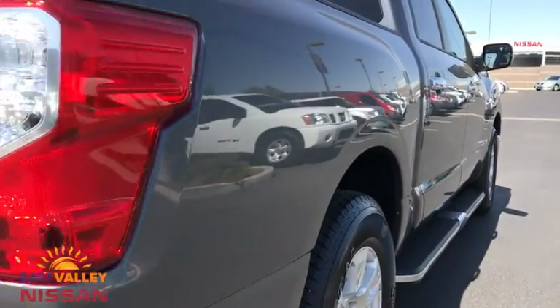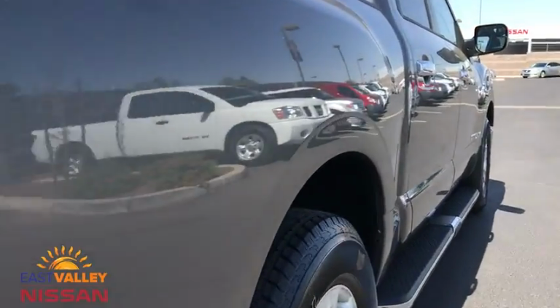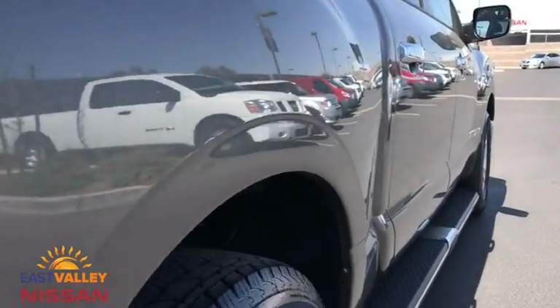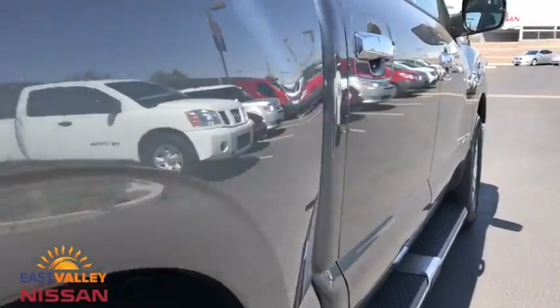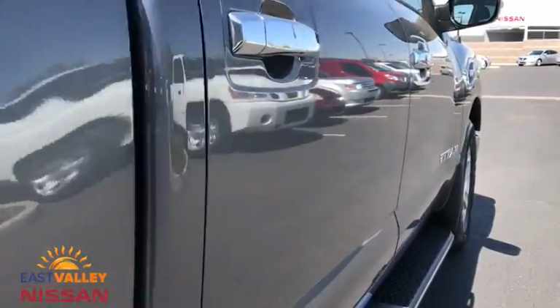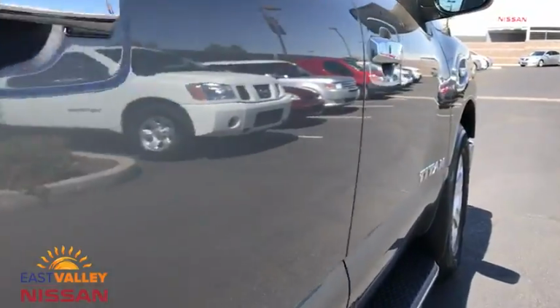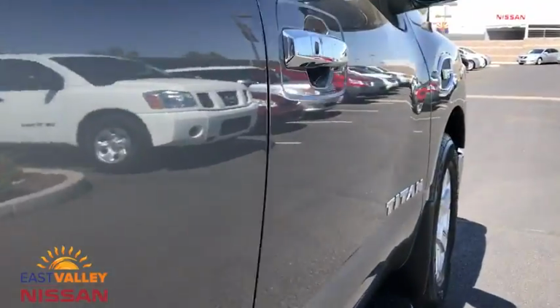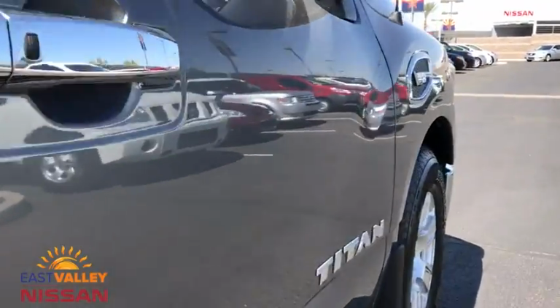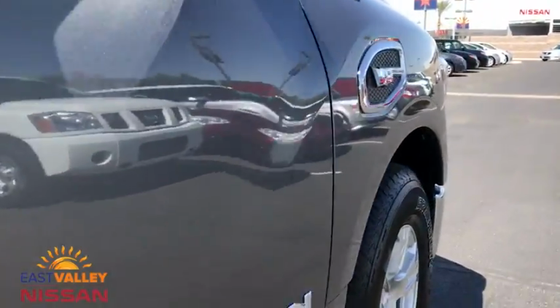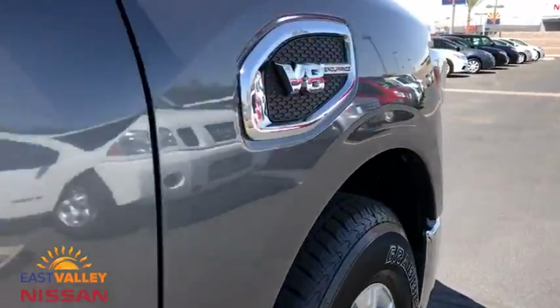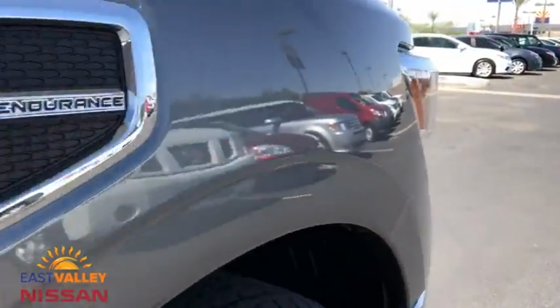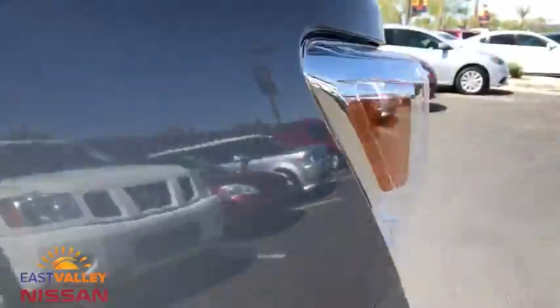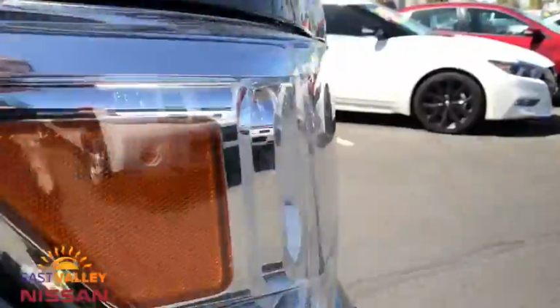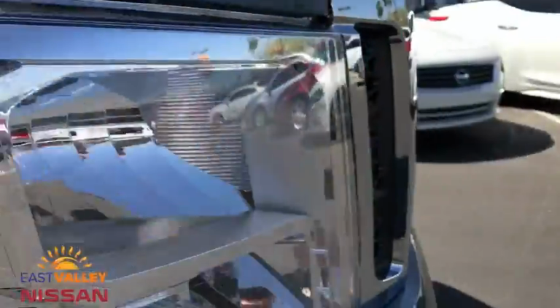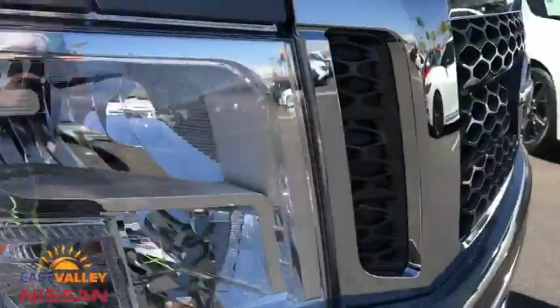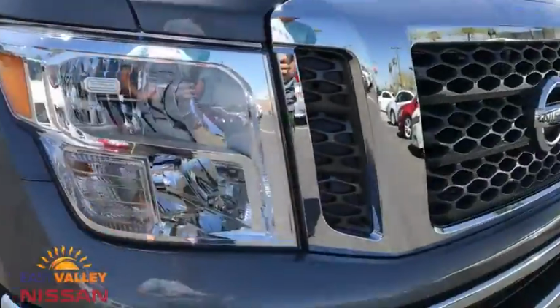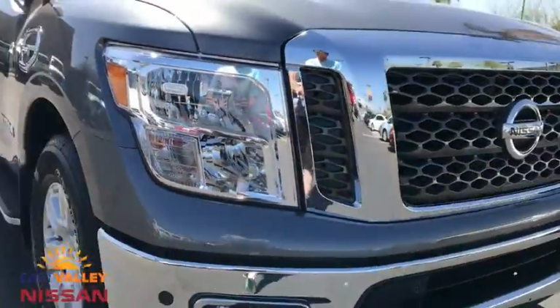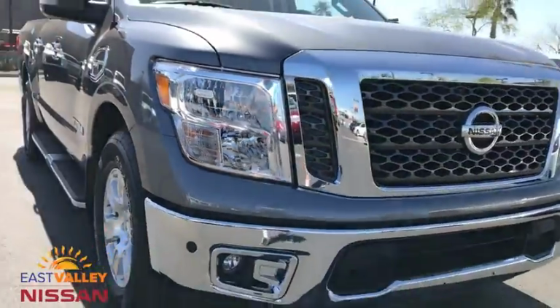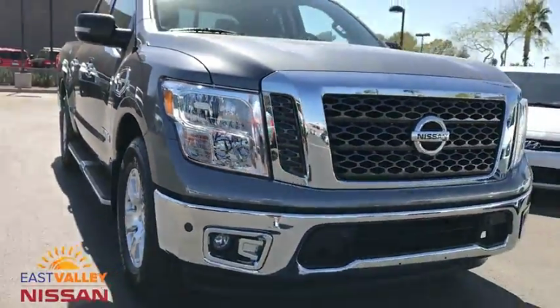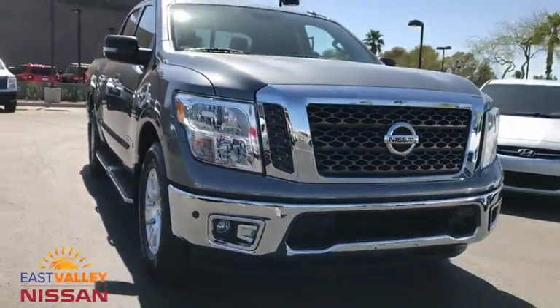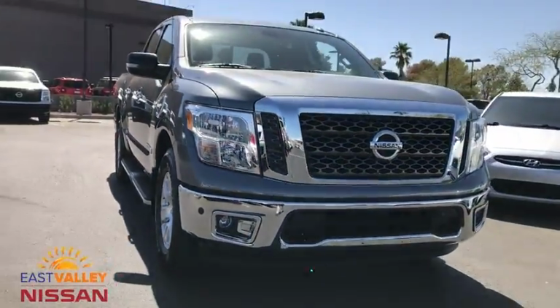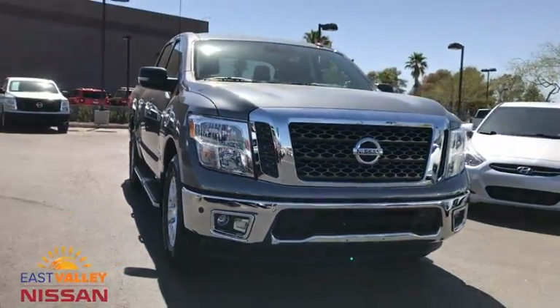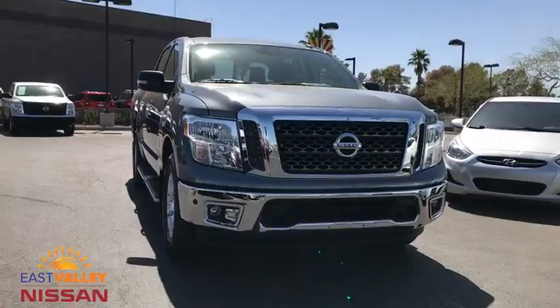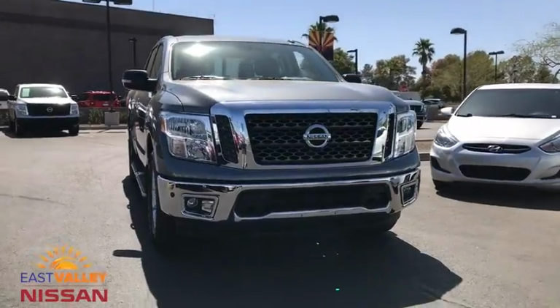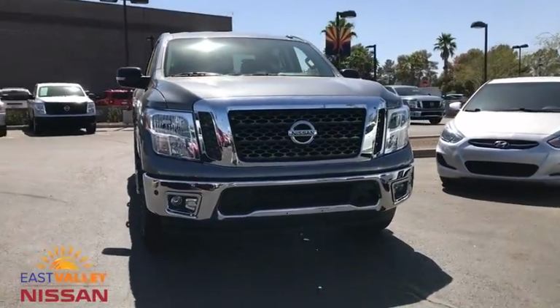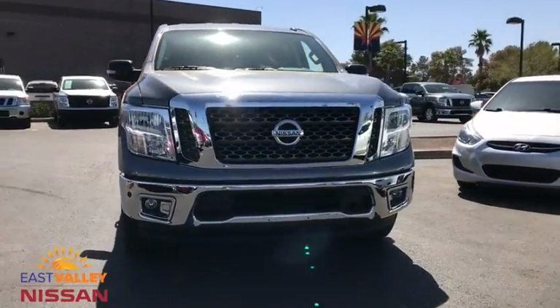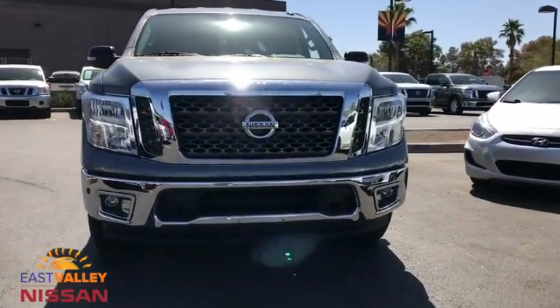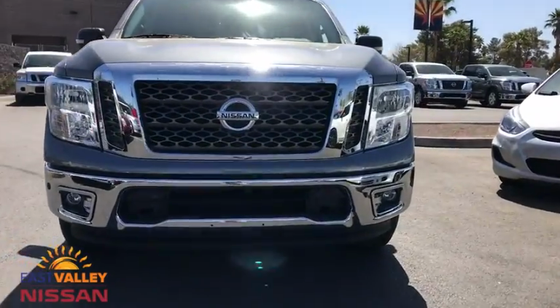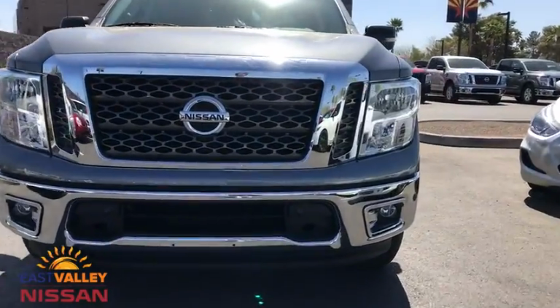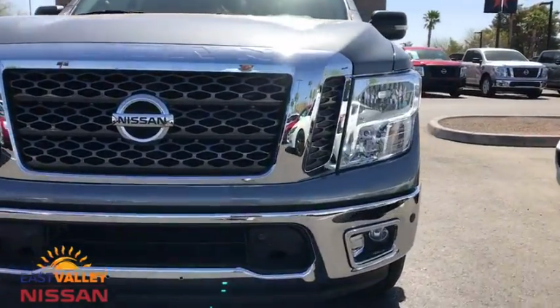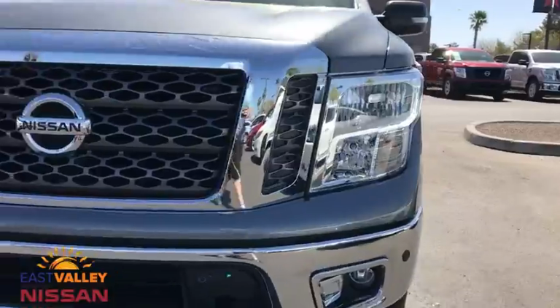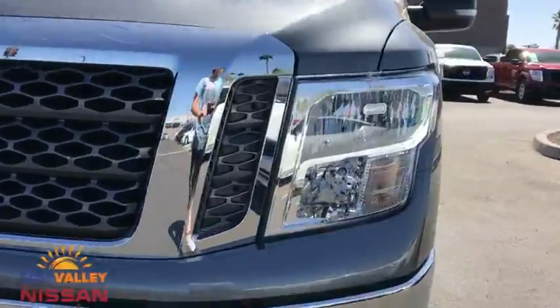This vehicle has less than 2,000 miles. Here are some of this vehicle's great options: anti-lock braking system, keyless entry, traction control, stability control, steering wheel audio control, Bluetooth, power steering.